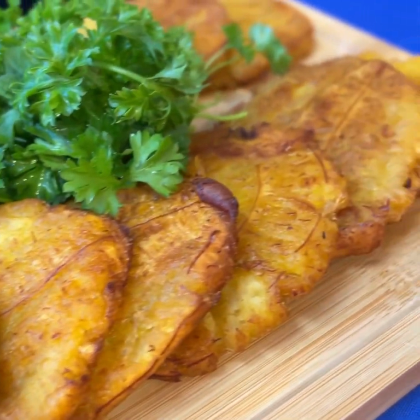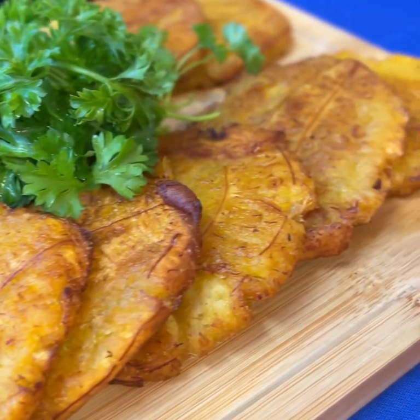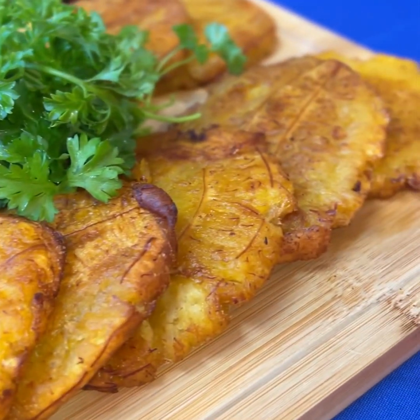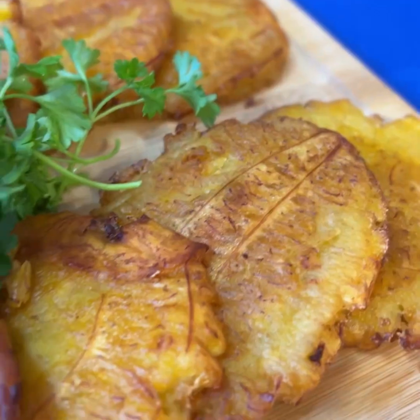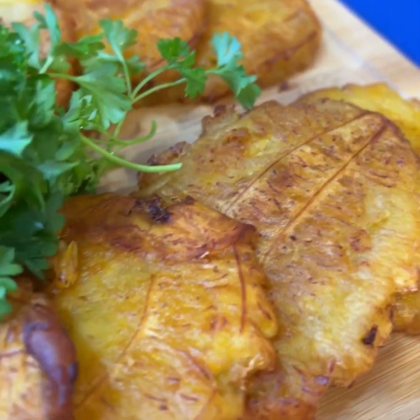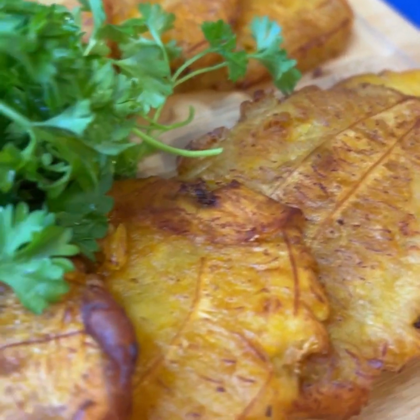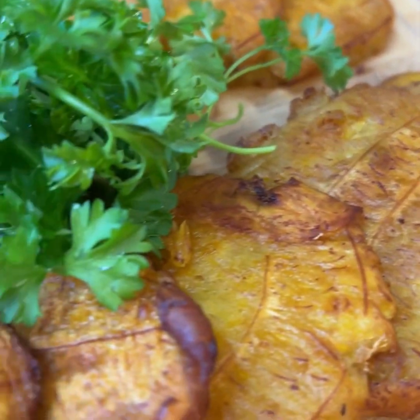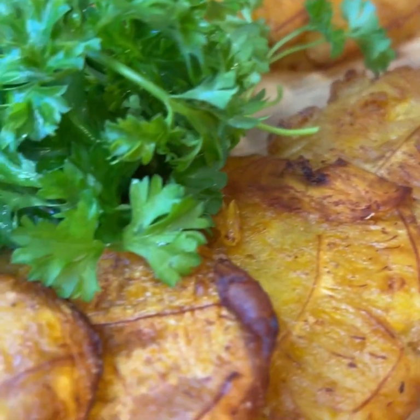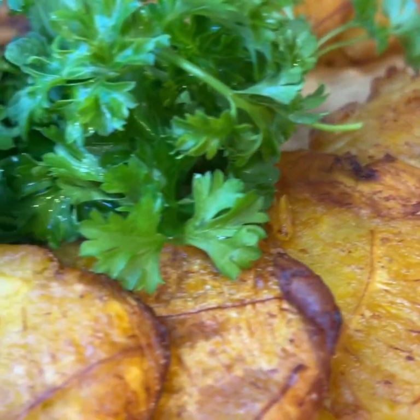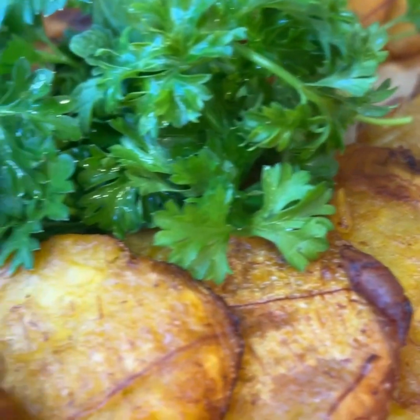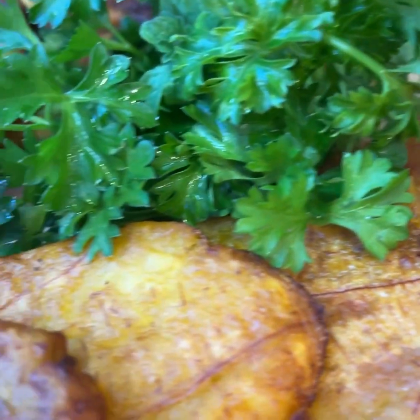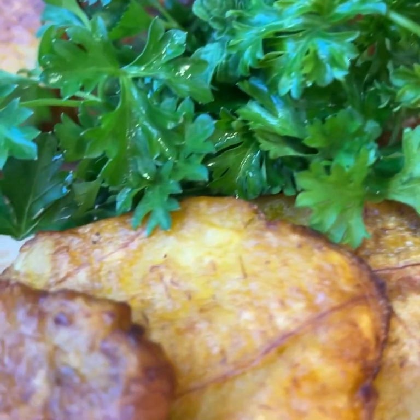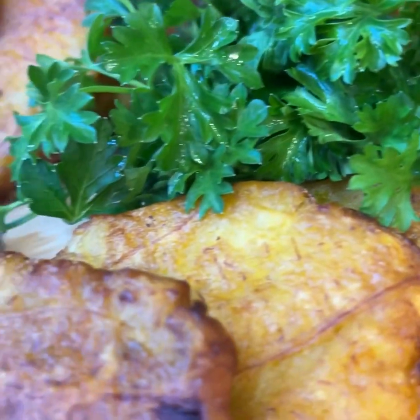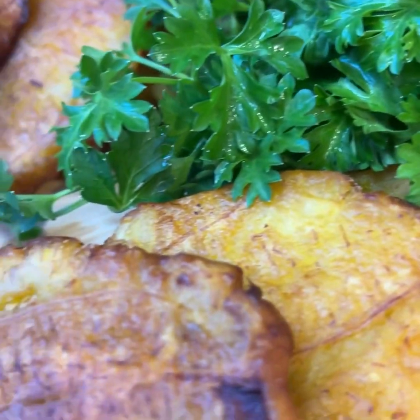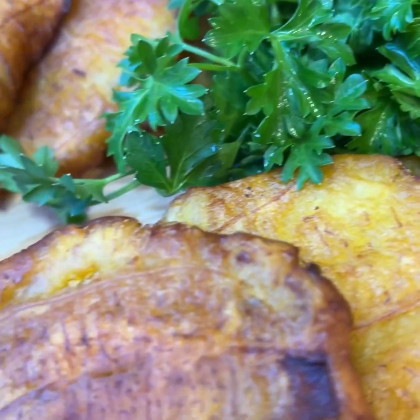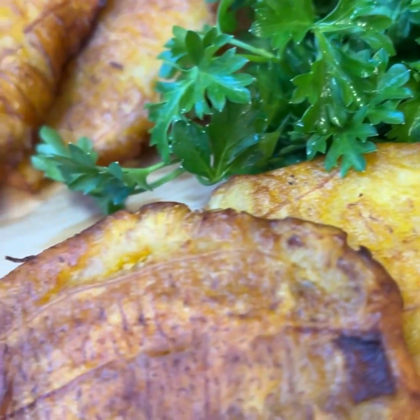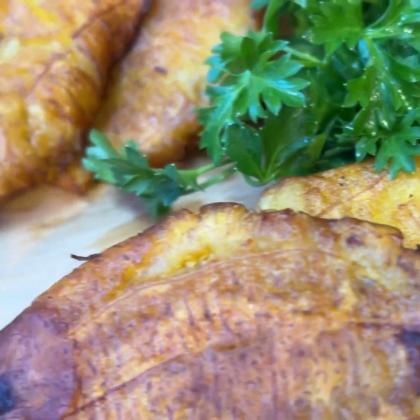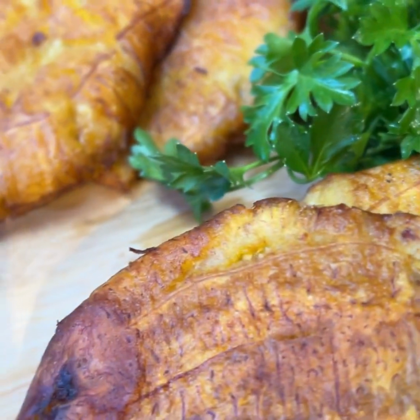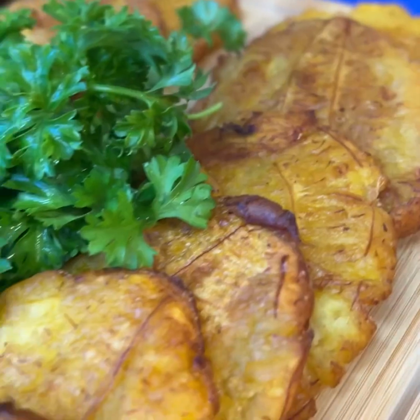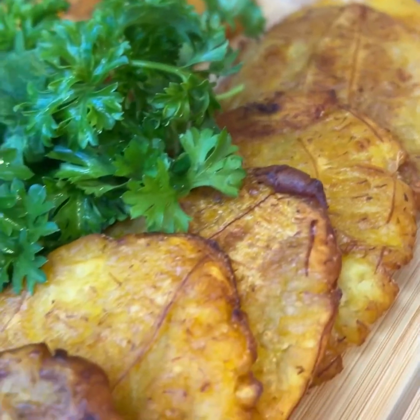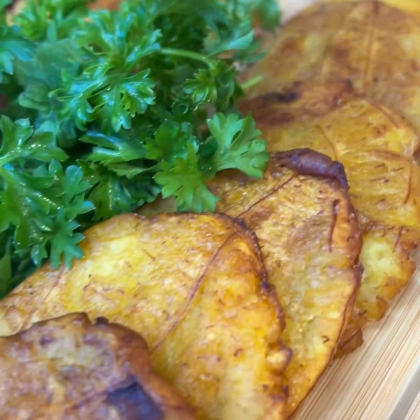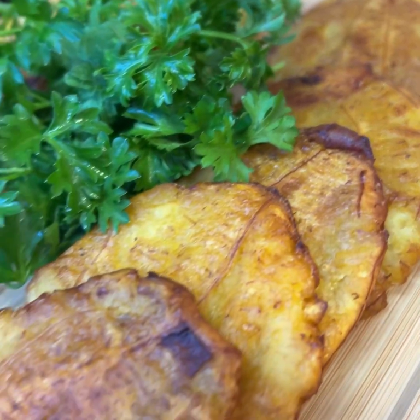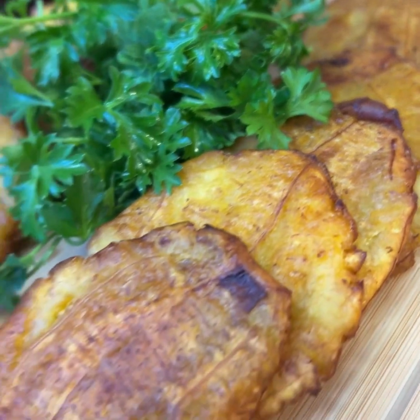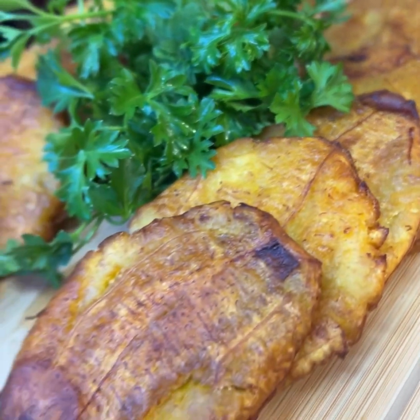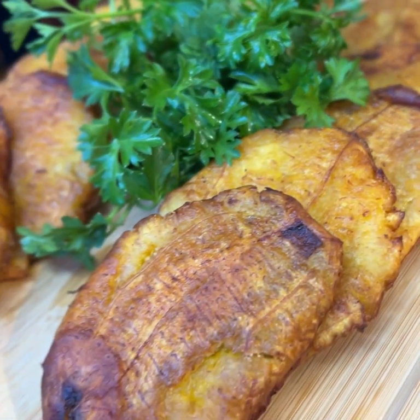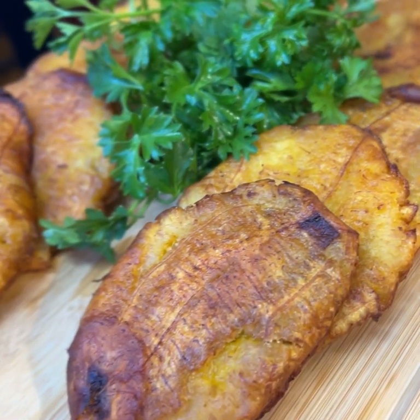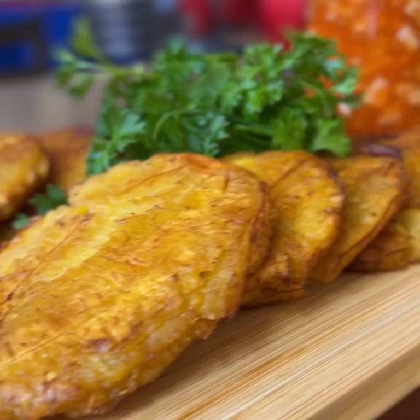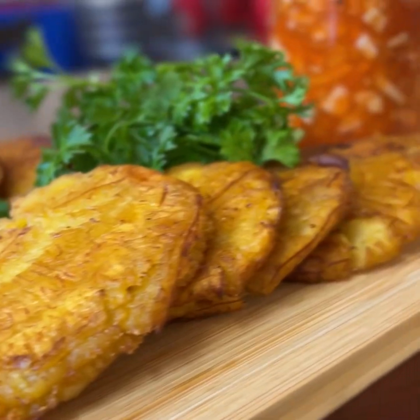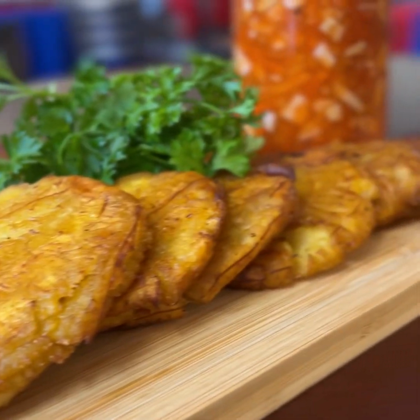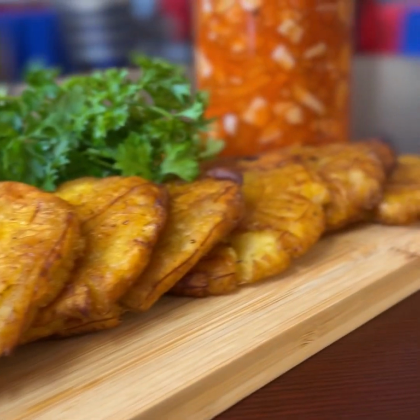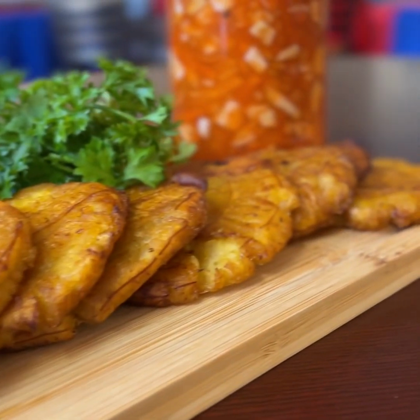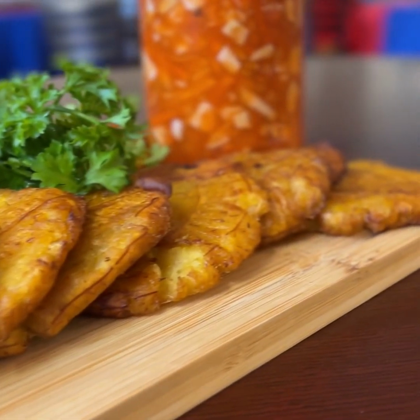Bonjour everyone and welcome back to Chez Gourdet Cuisine. Today I'm going to show you how to make fried sweet and green plantains.